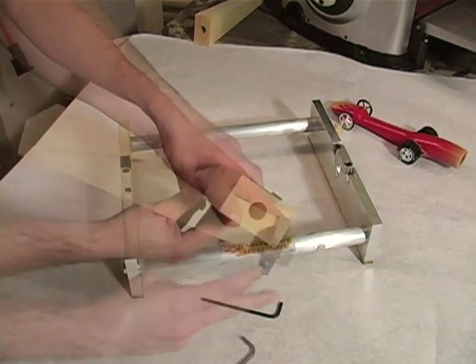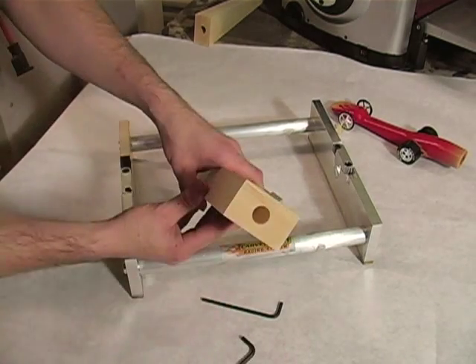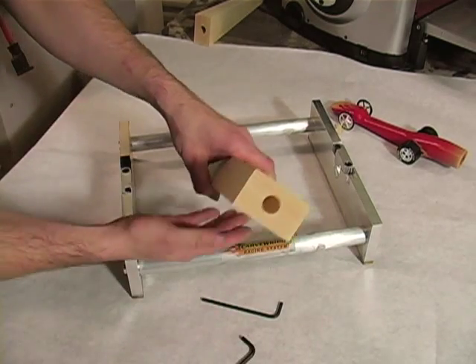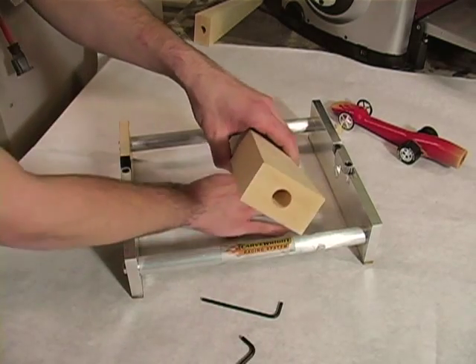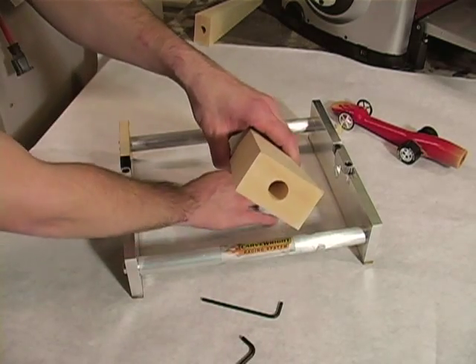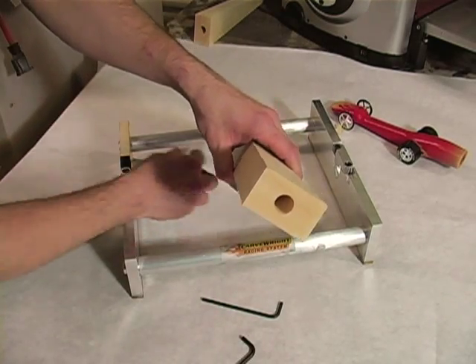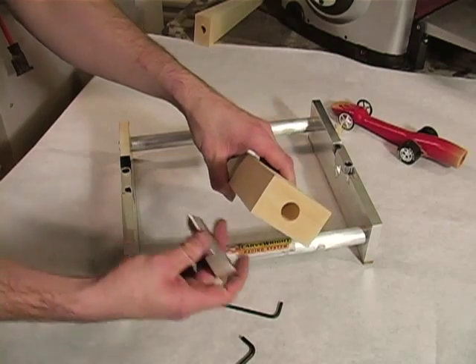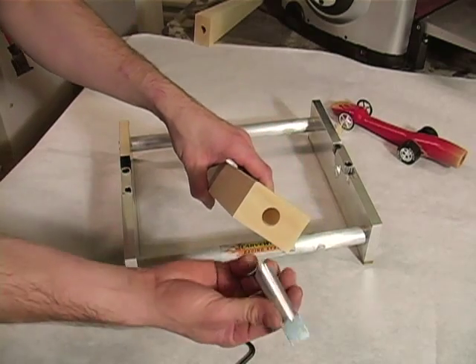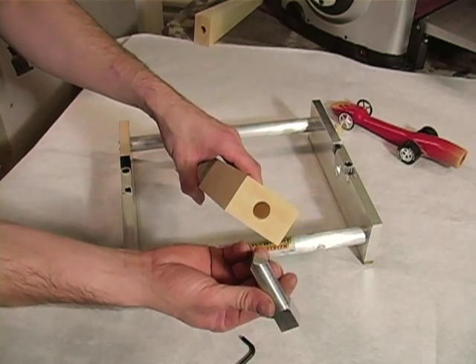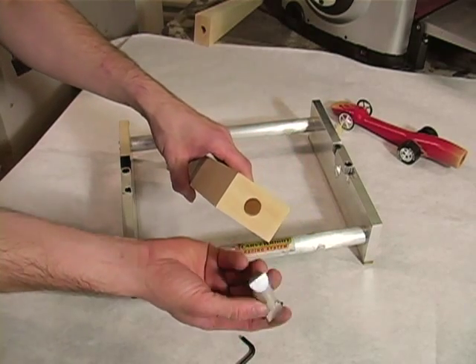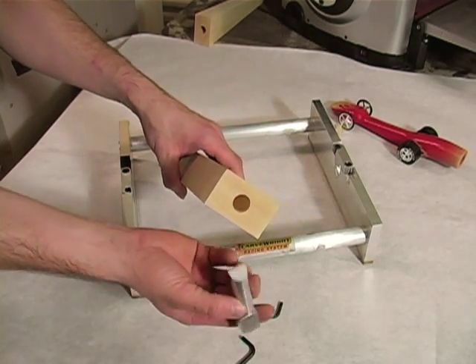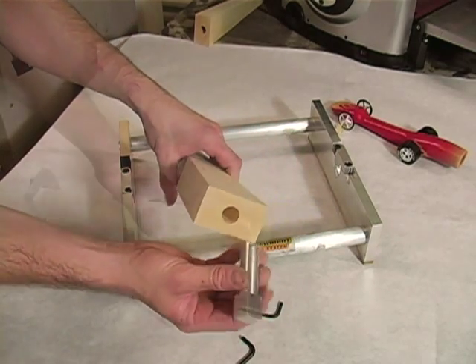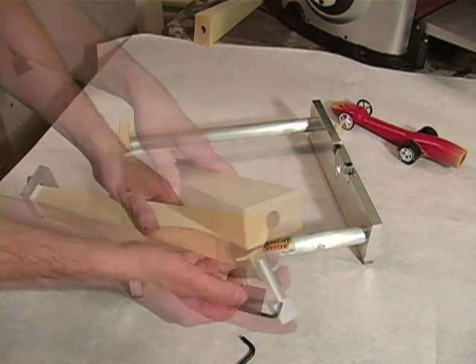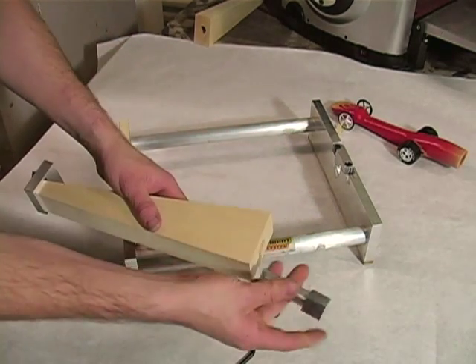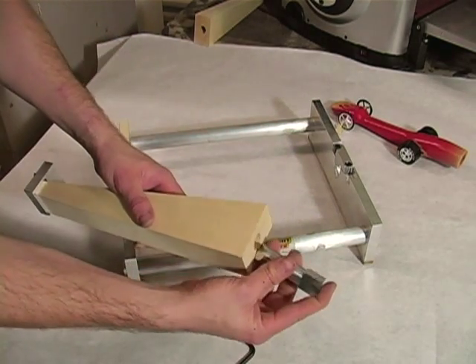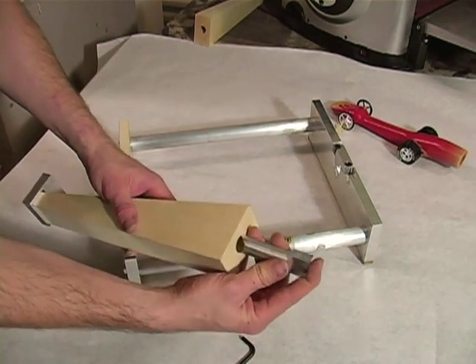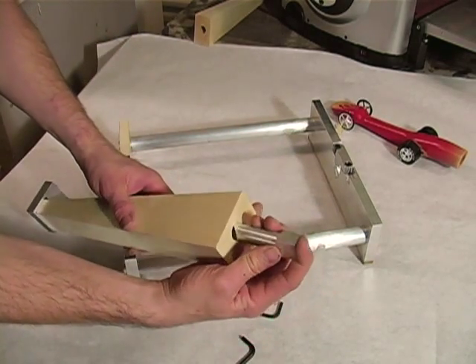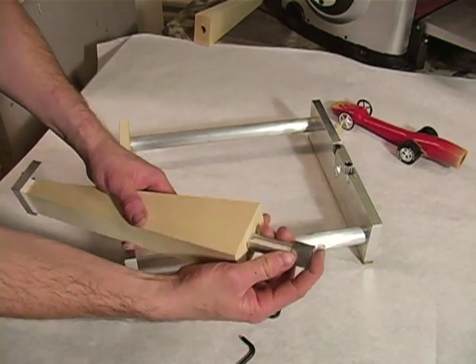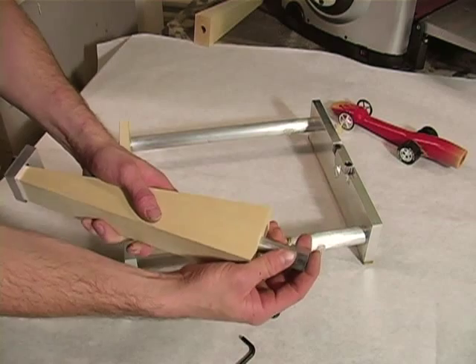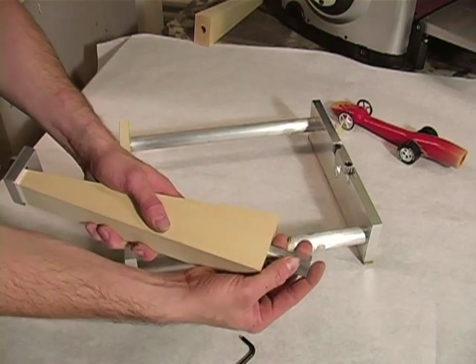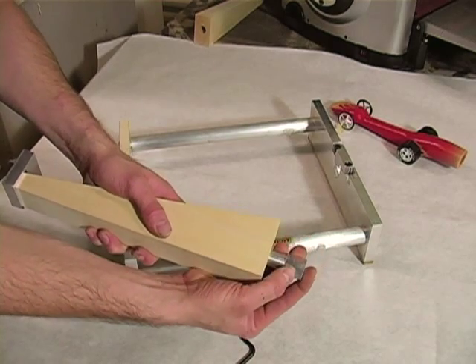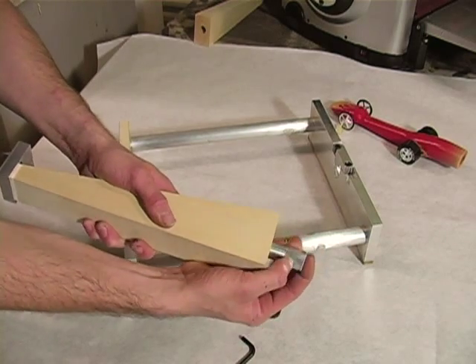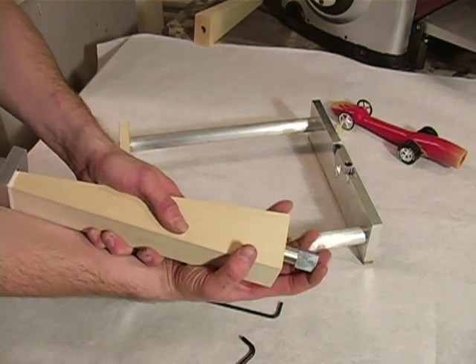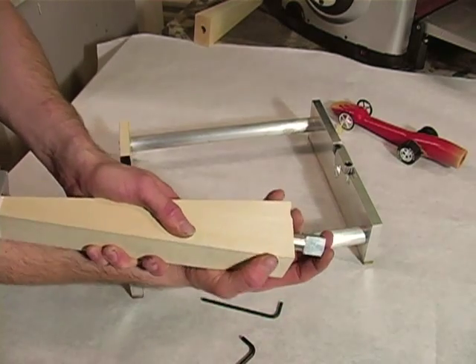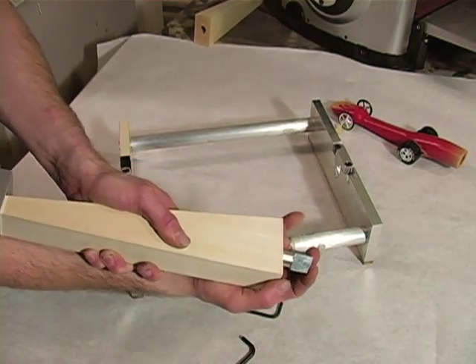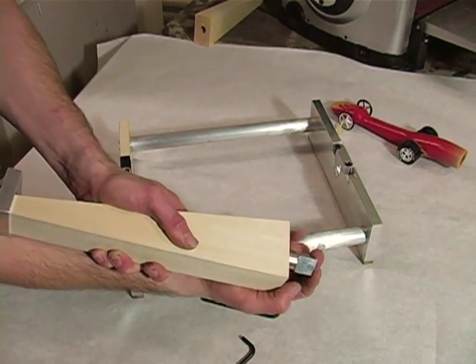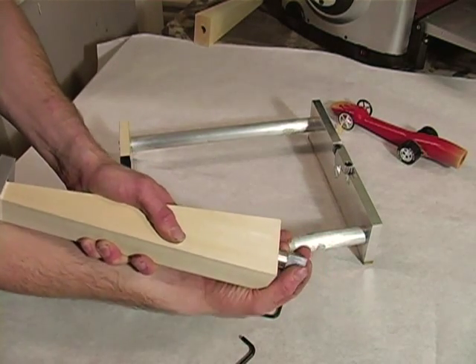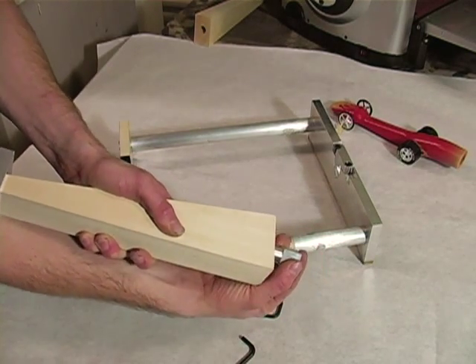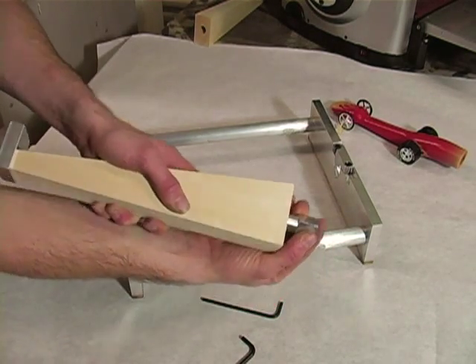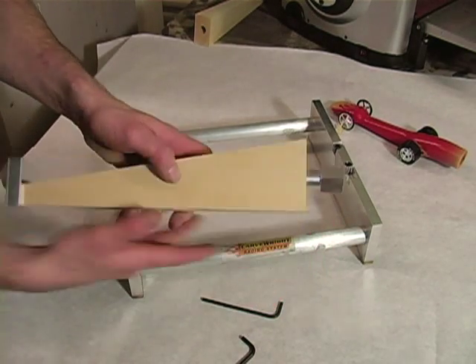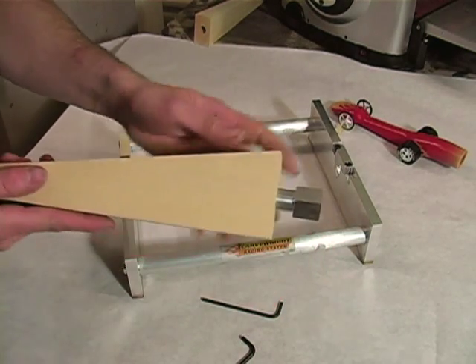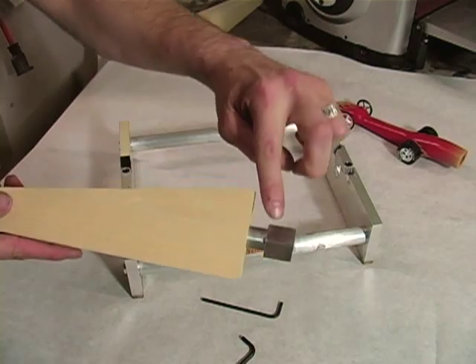Insert the rear alignment pin into the 3/4-inch hole in the back of the Dragster blank. Push it in all the way and orient it so the corners of the square shaft are pointed to the flats of the wood blank.